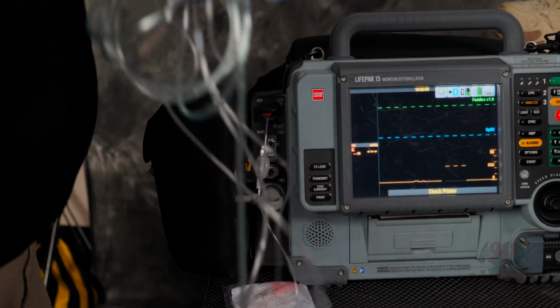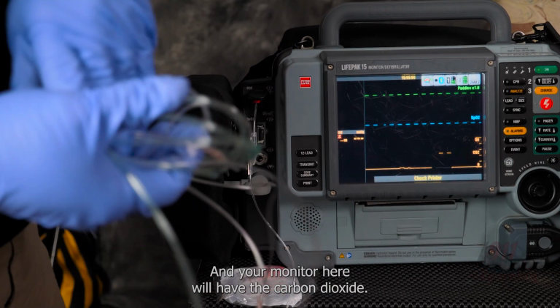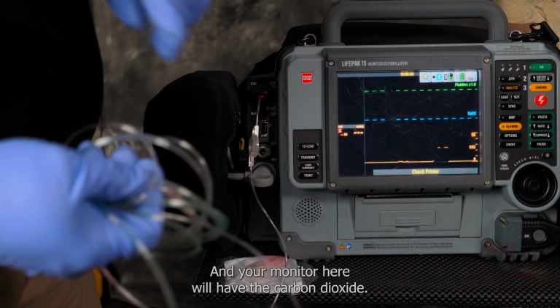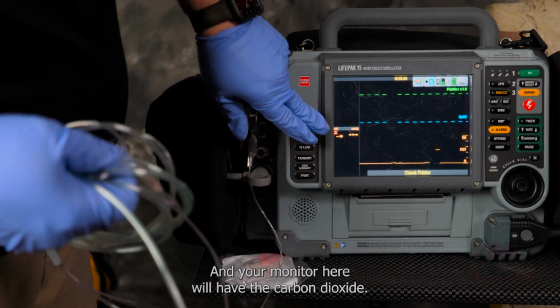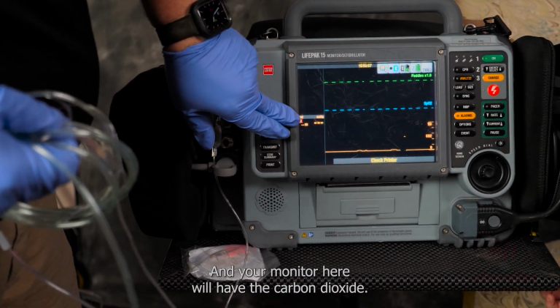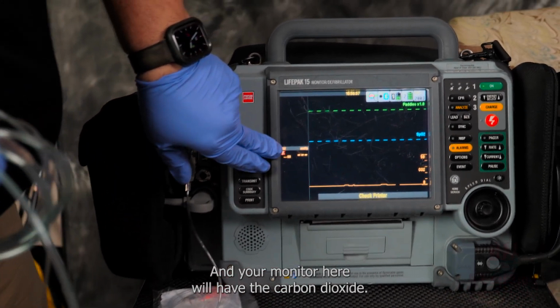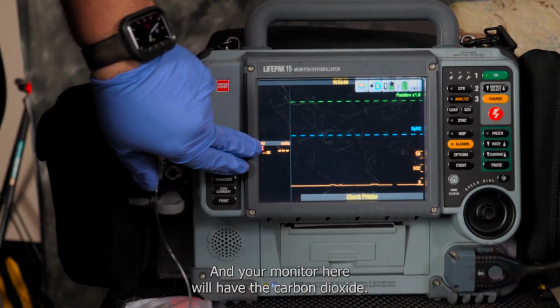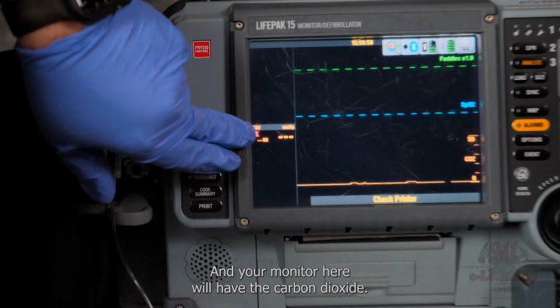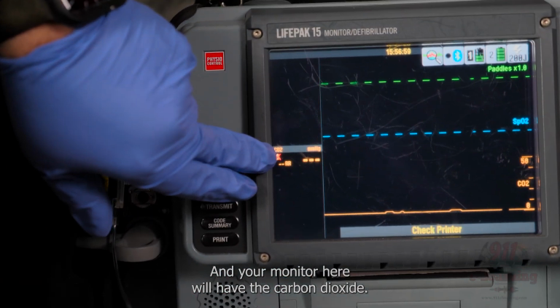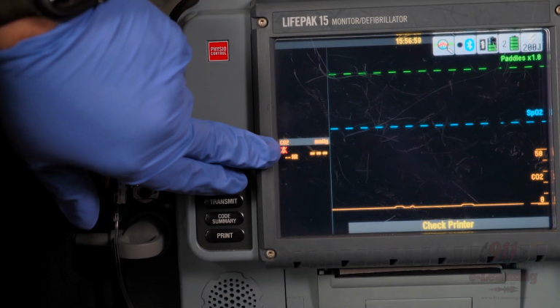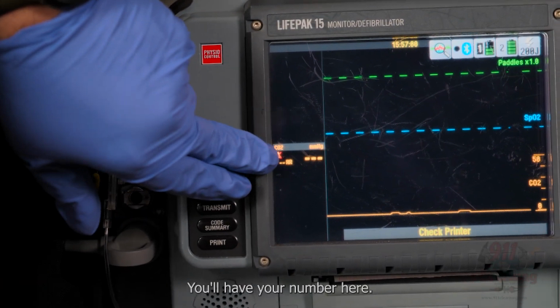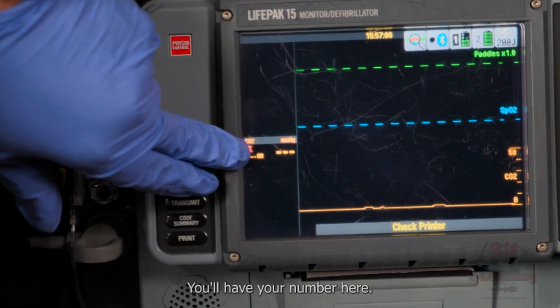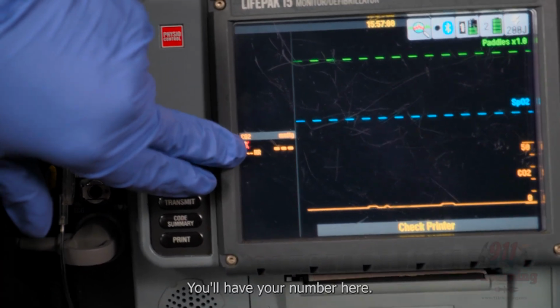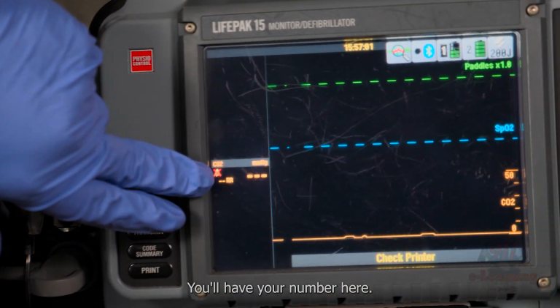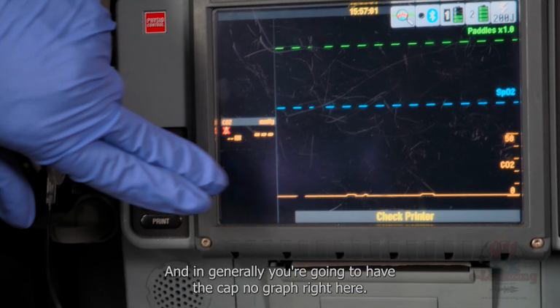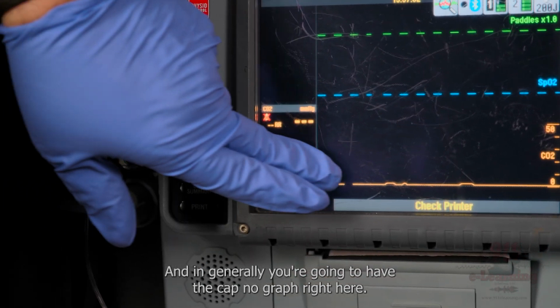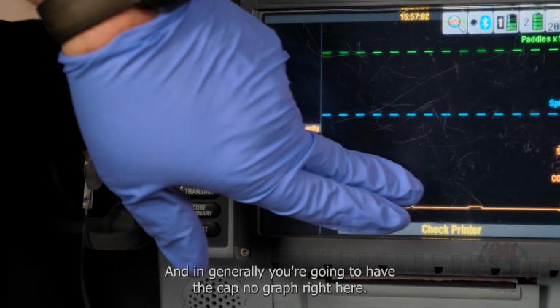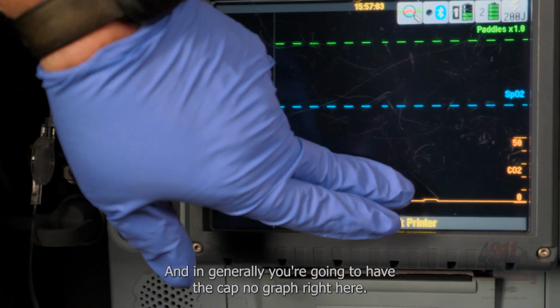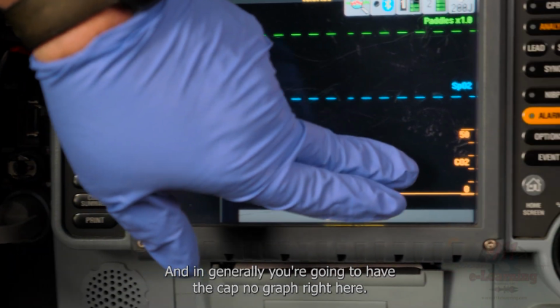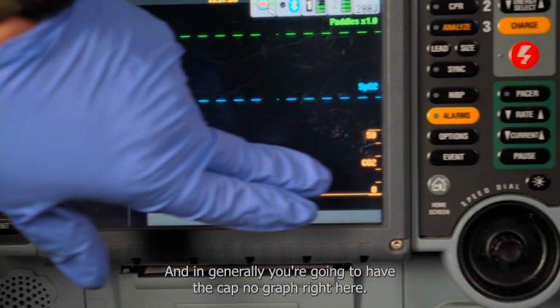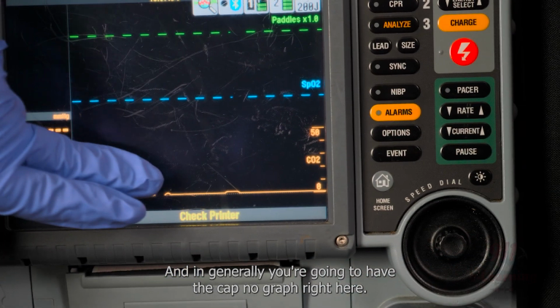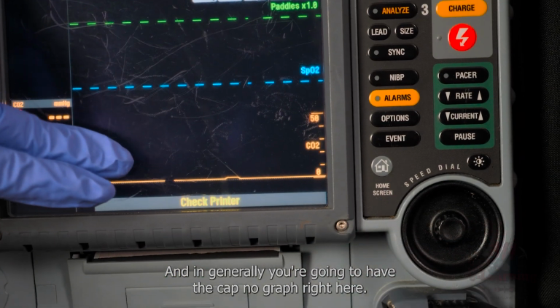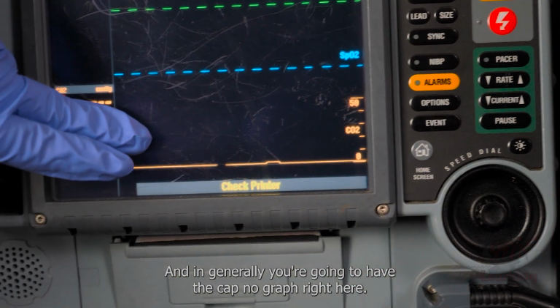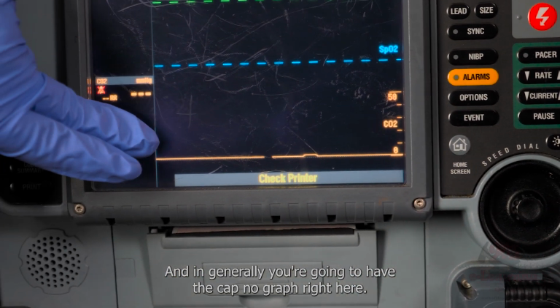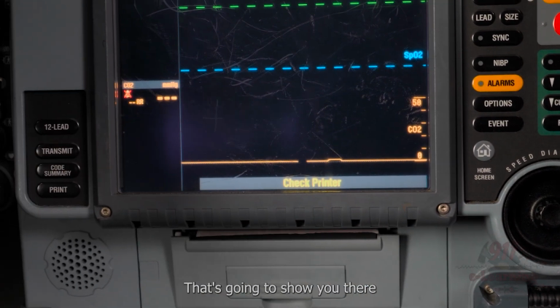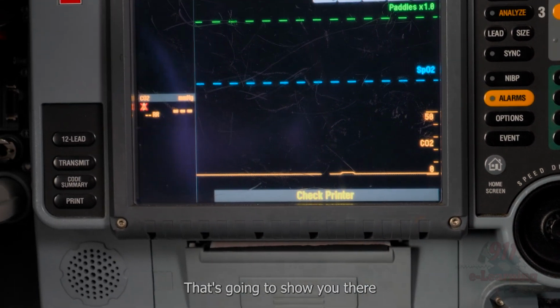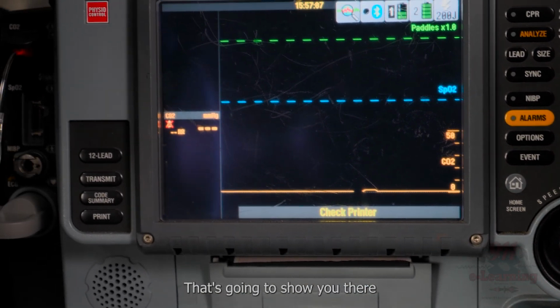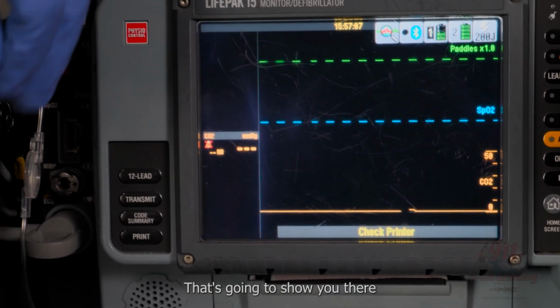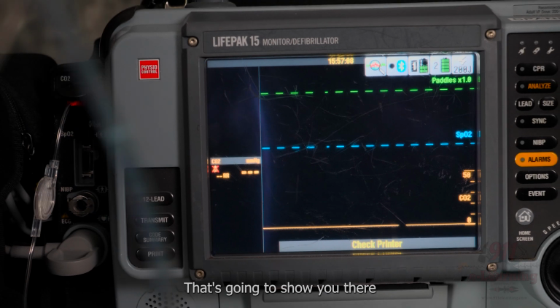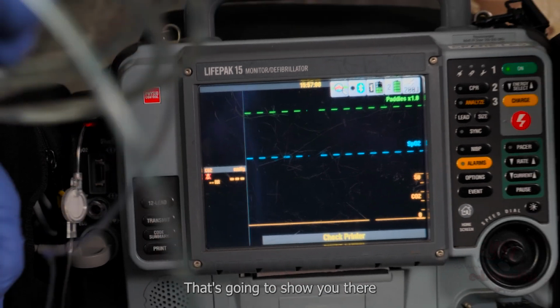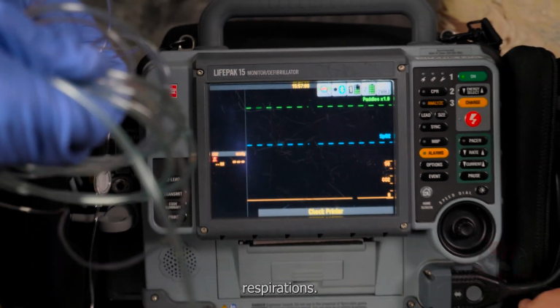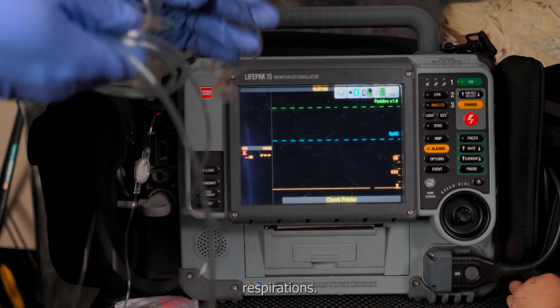Your monitor will display the carbon dioxide number here, and generally you're going to have the capnograph right here that shows you the patient's respirations.